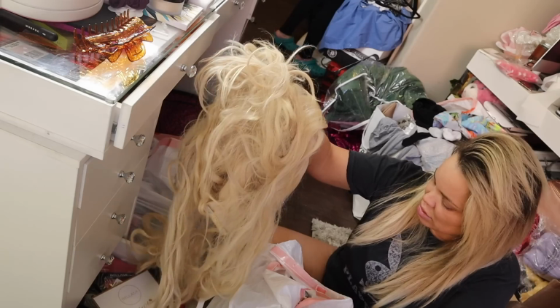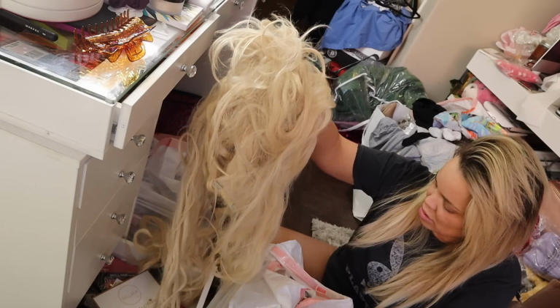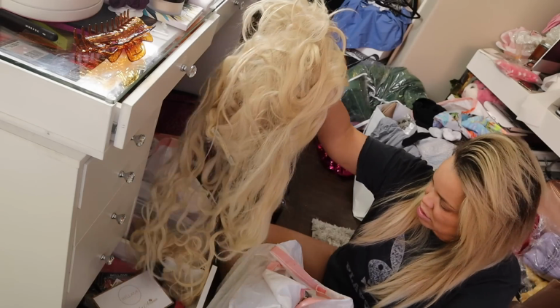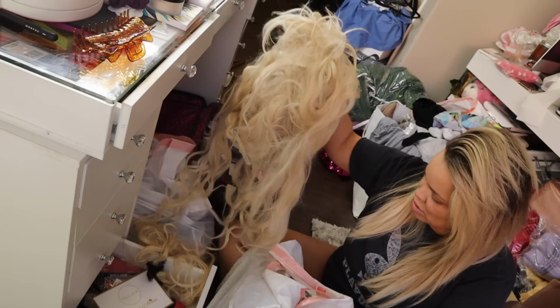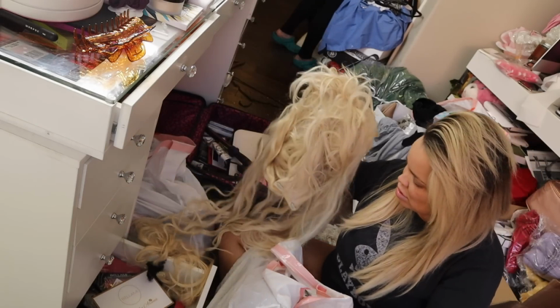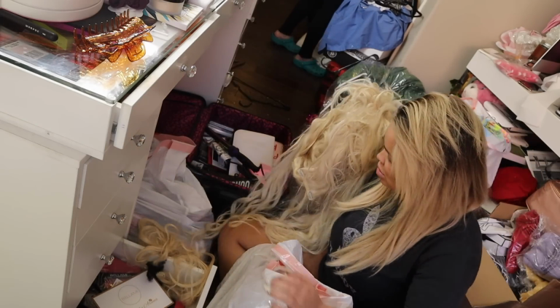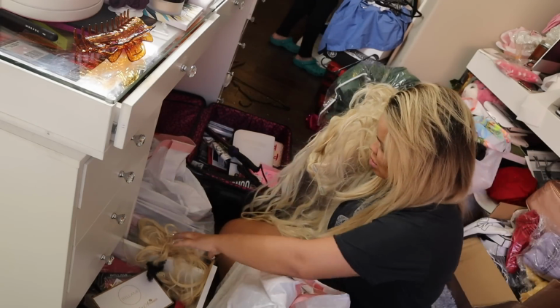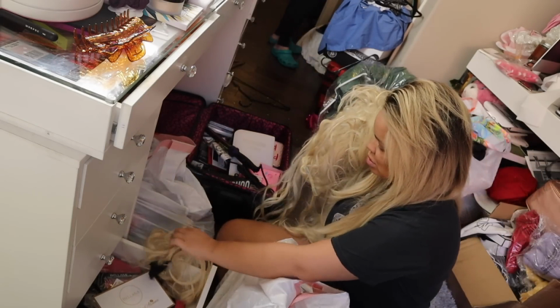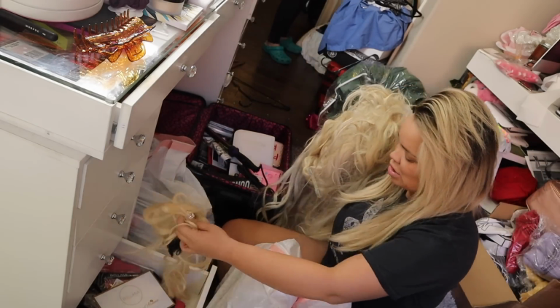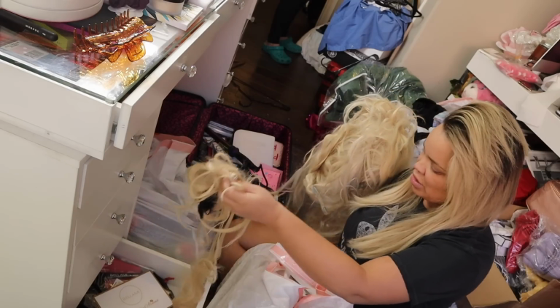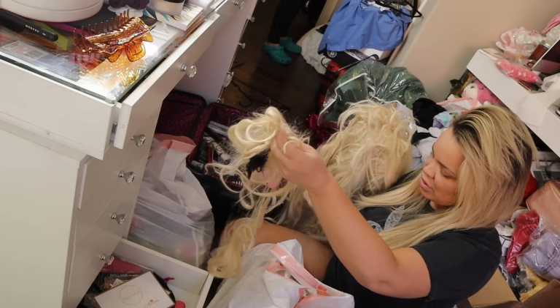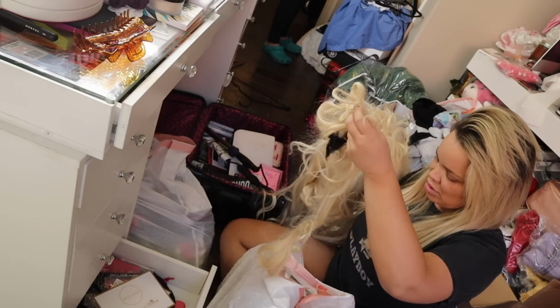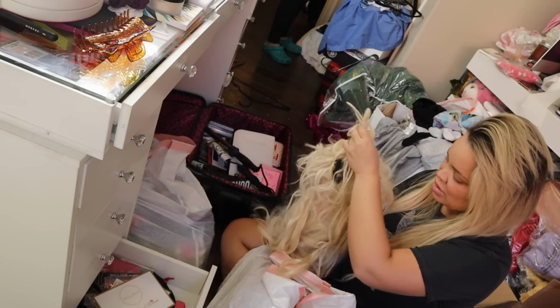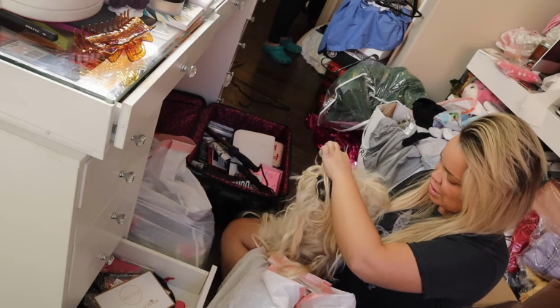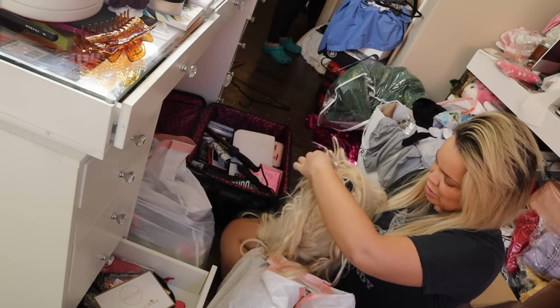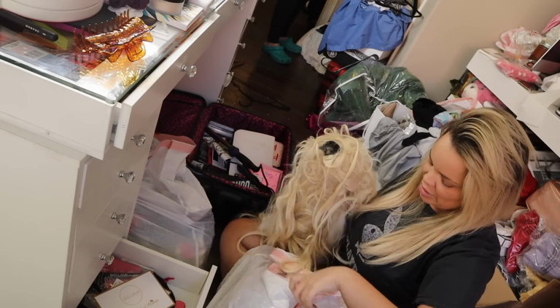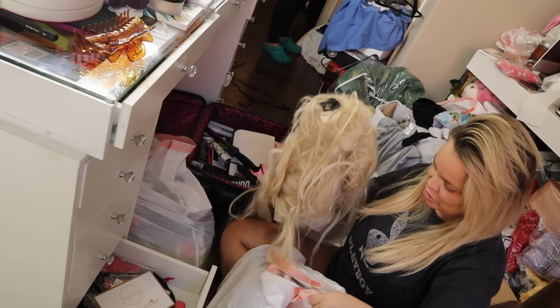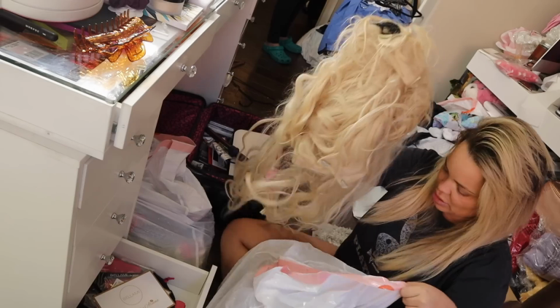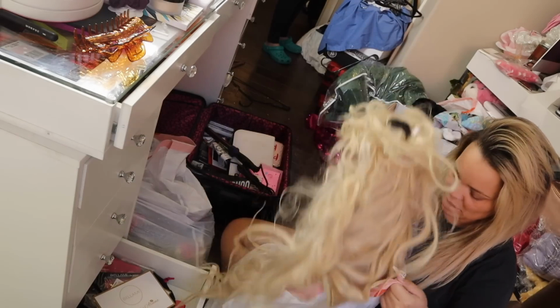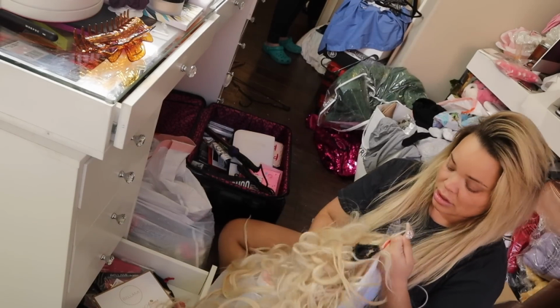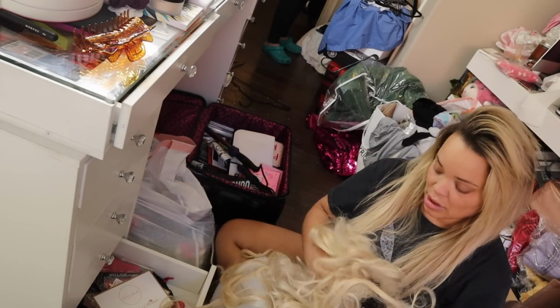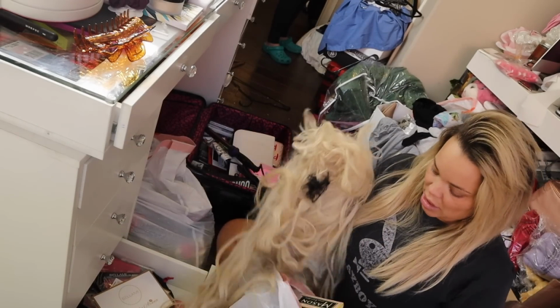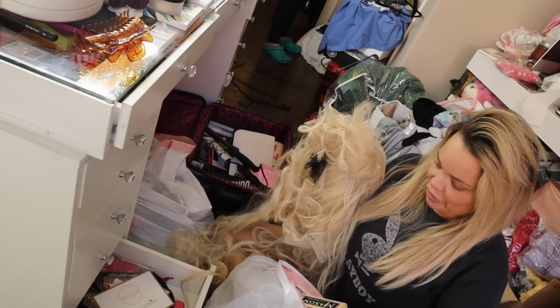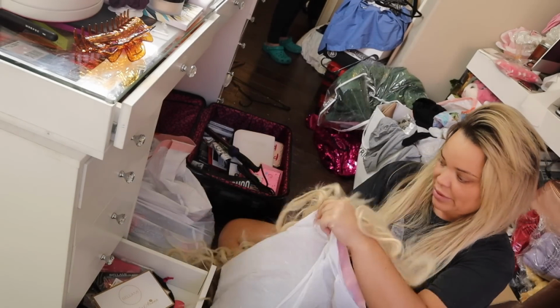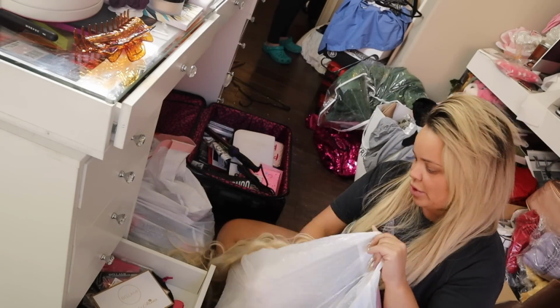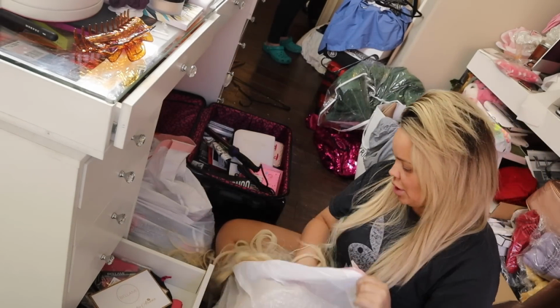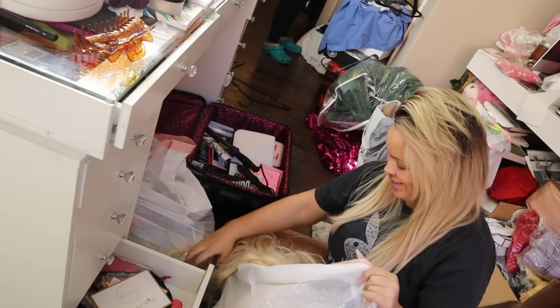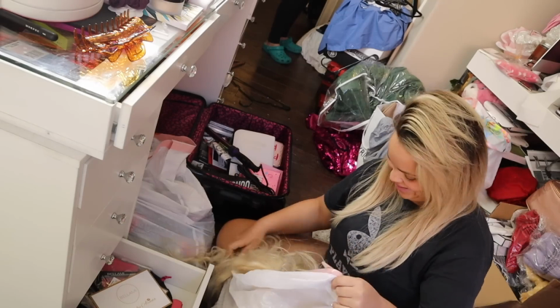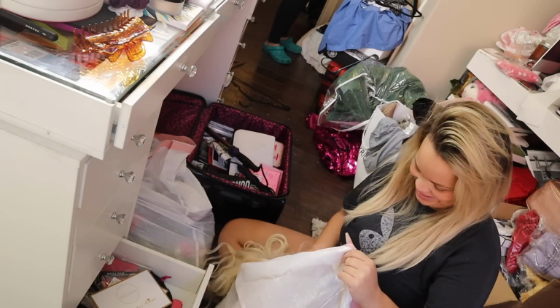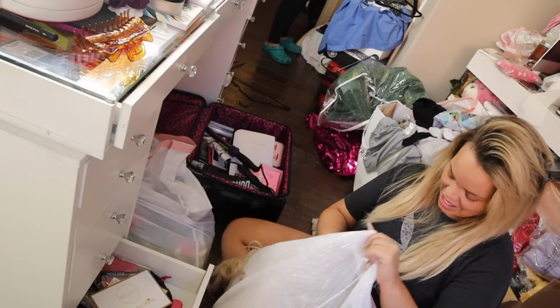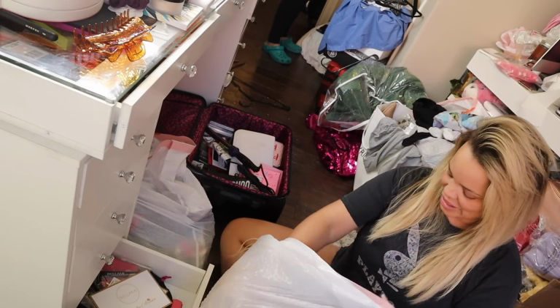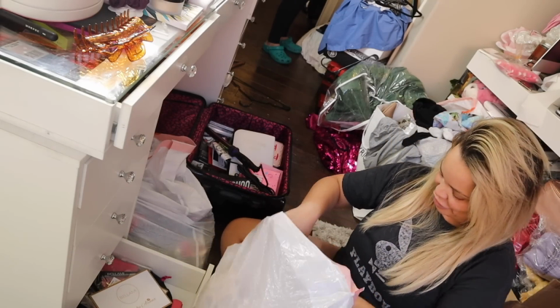Keep it or not? You know honestly, this hair's been through a lot. I better just throw it away. A lot of boyfriends have been through this hair. Let's restart fresh.